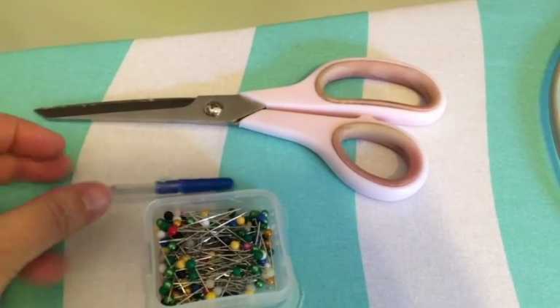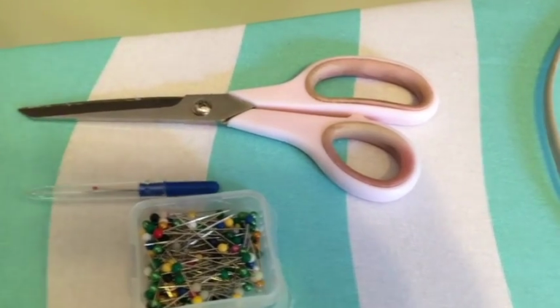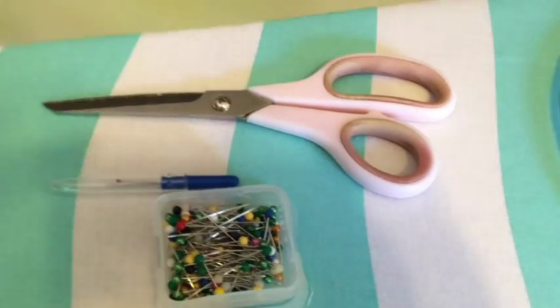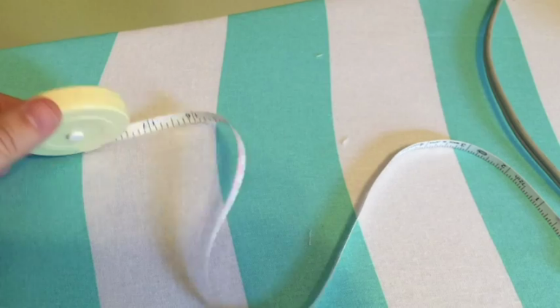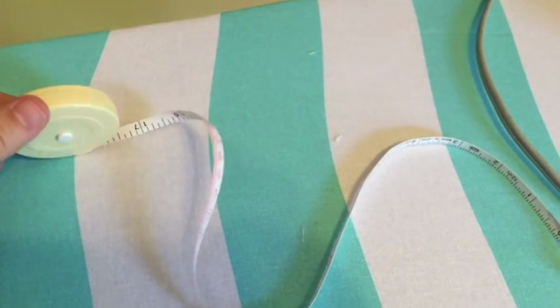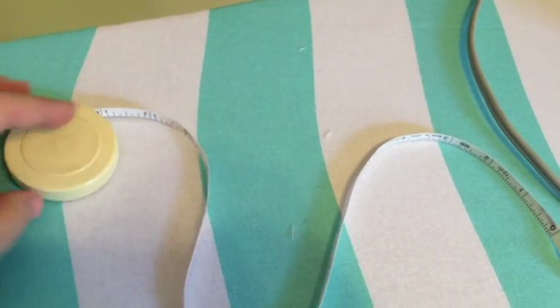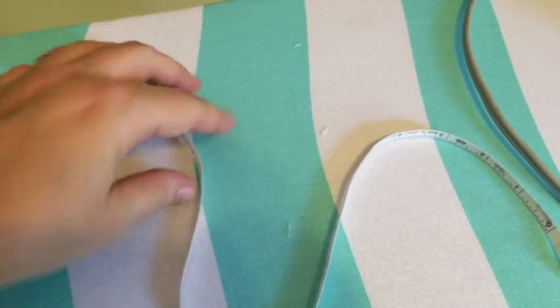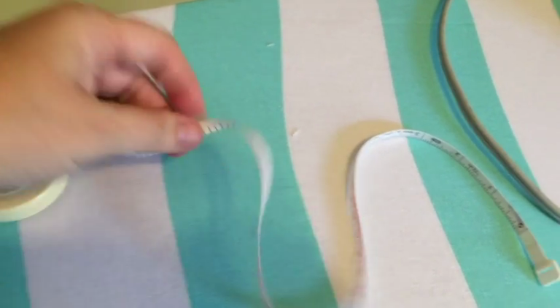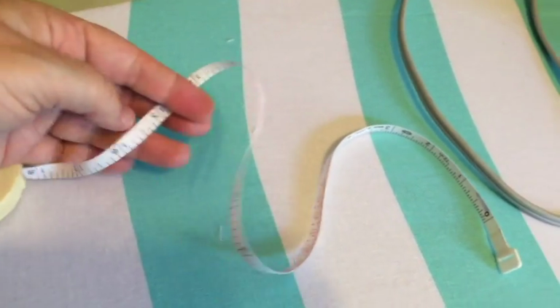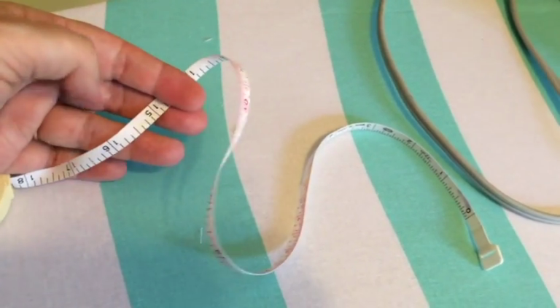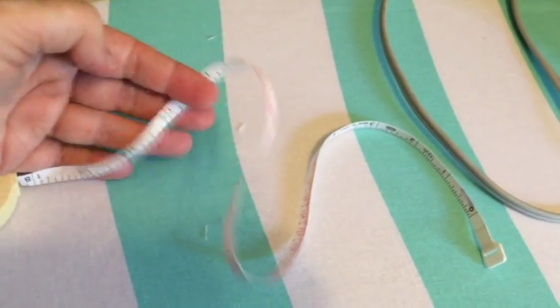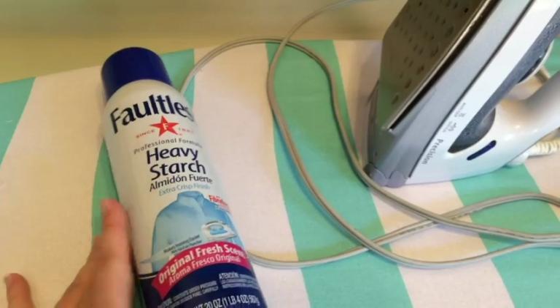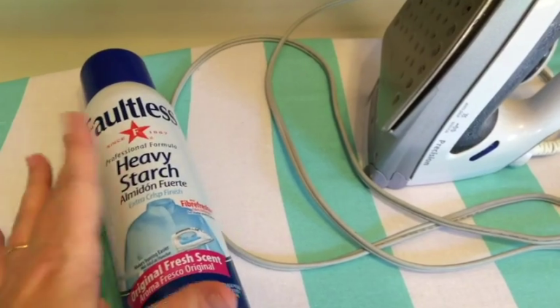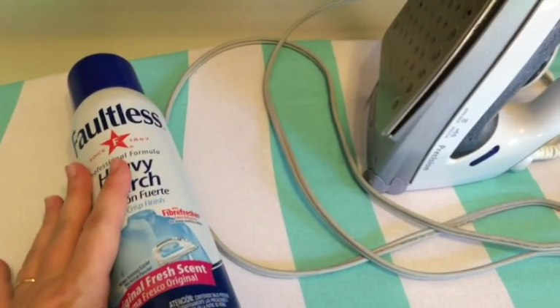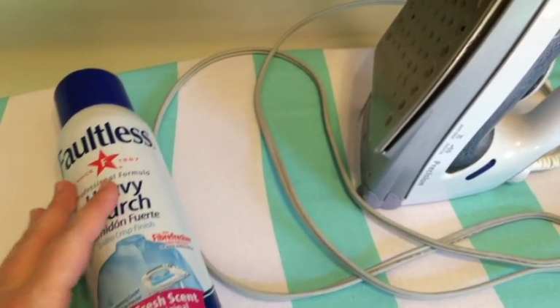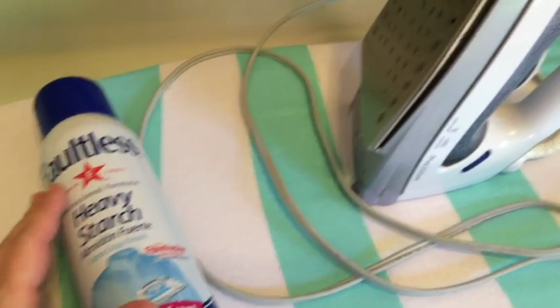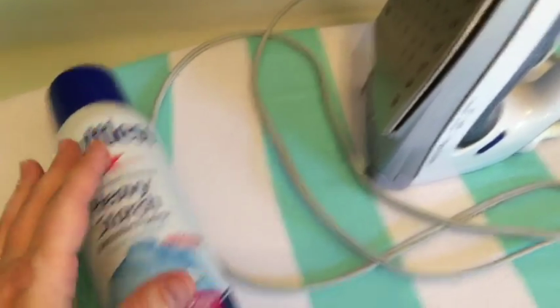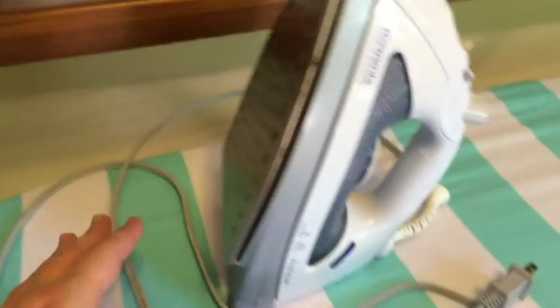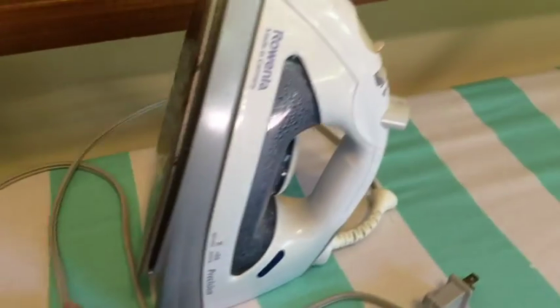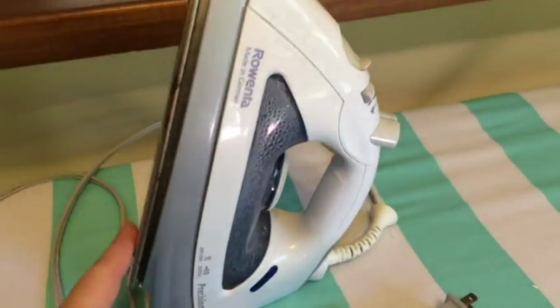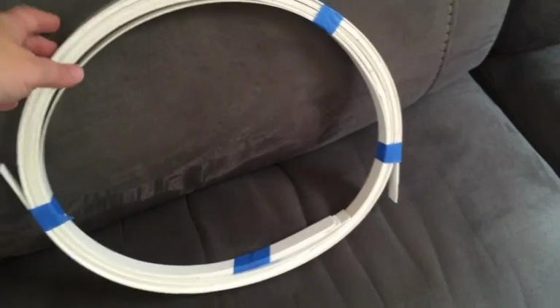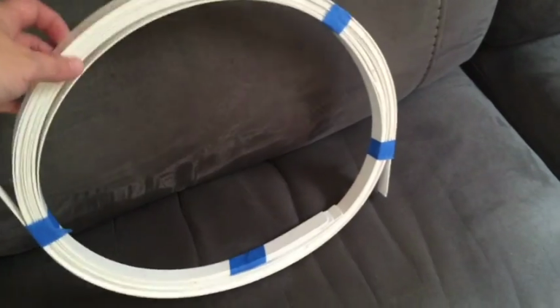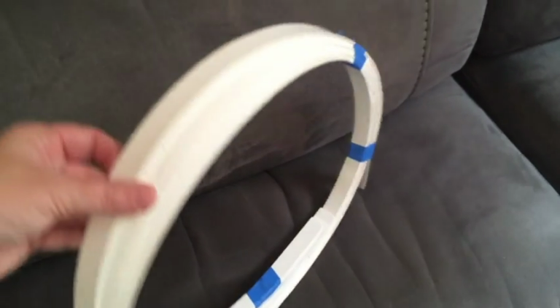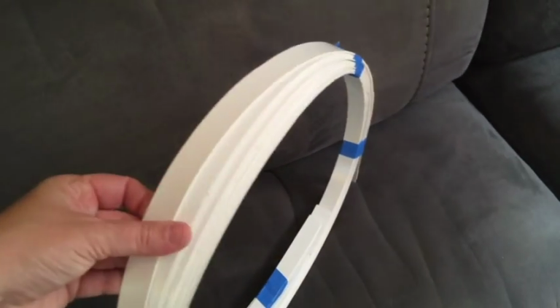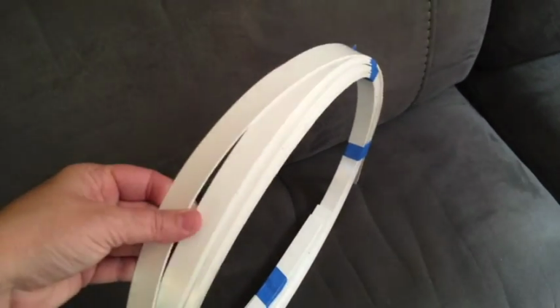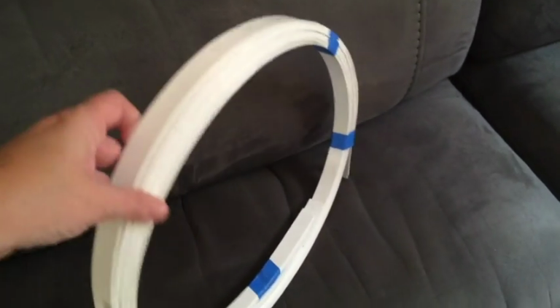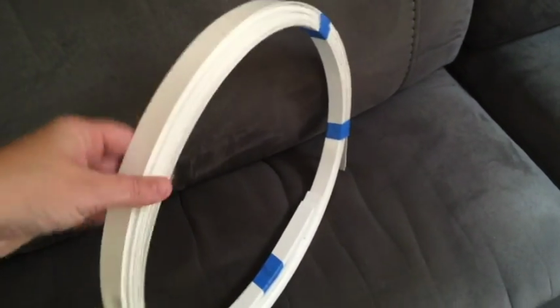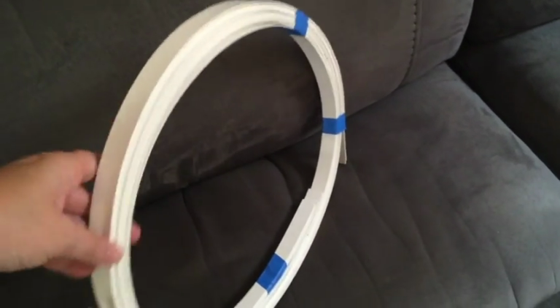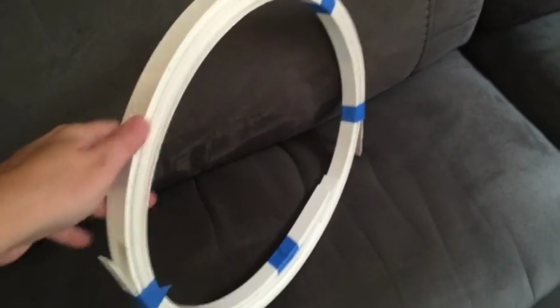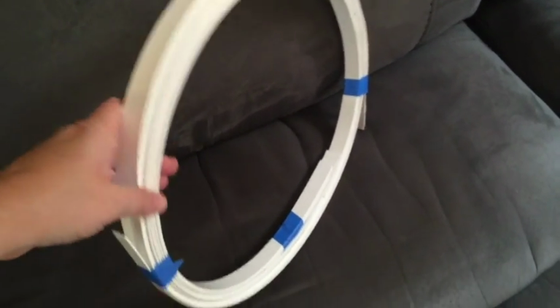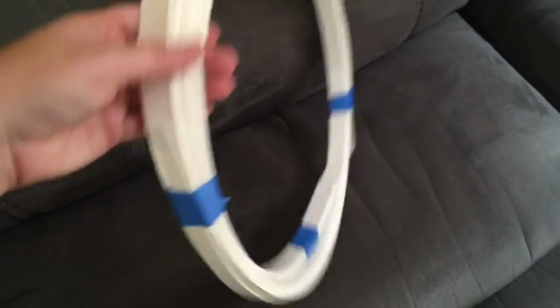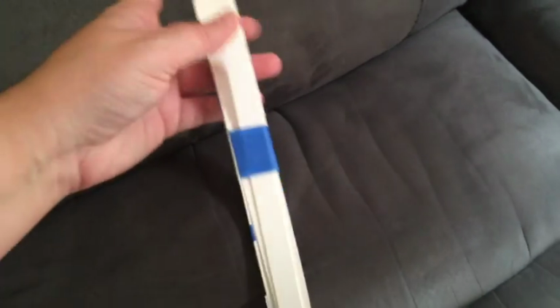You'll need scissors, pins, a seam ripper, a tape measure or a ruler. You will need an iron — spray starch is completely optional. You will need a form of boning to go into your pocket hoop.